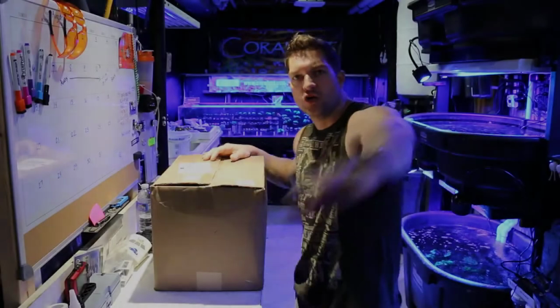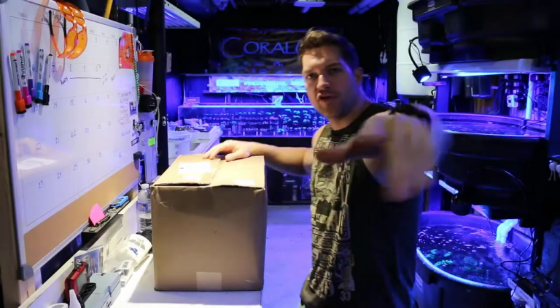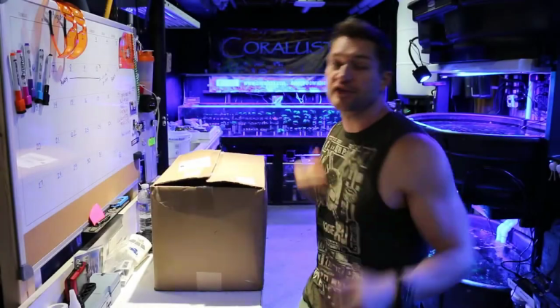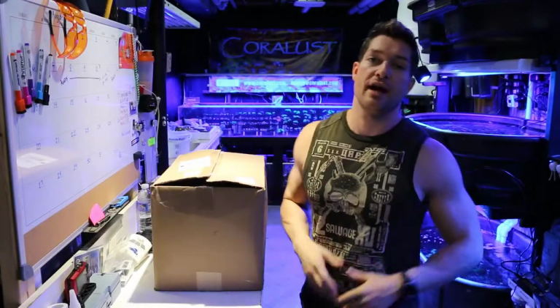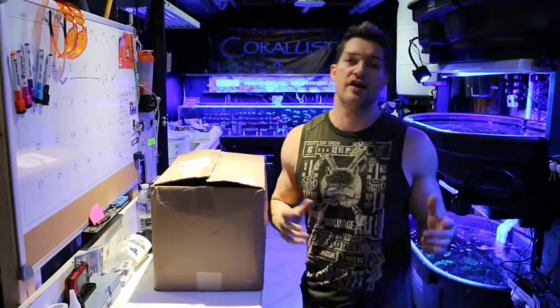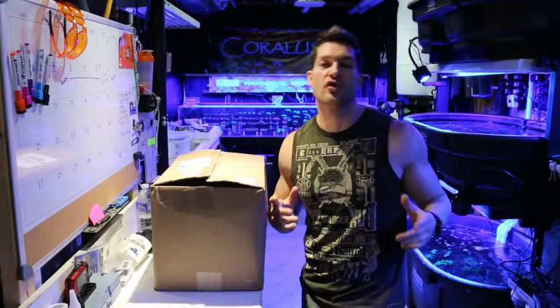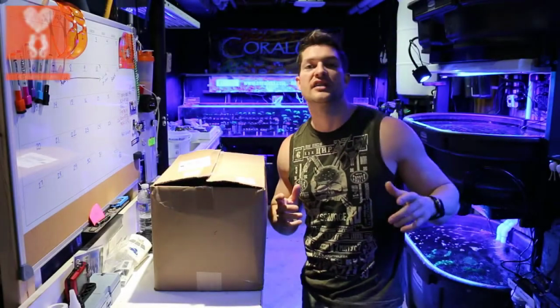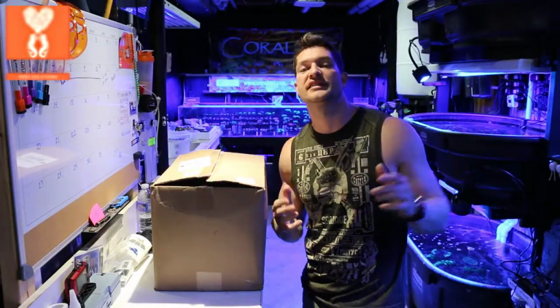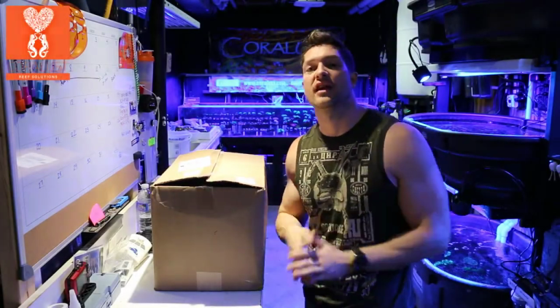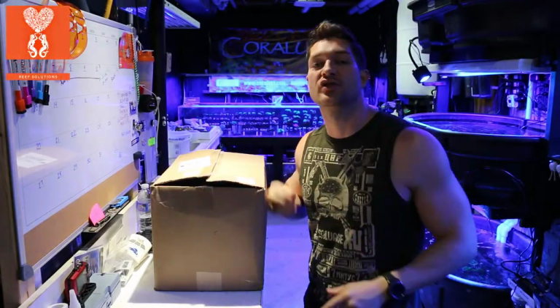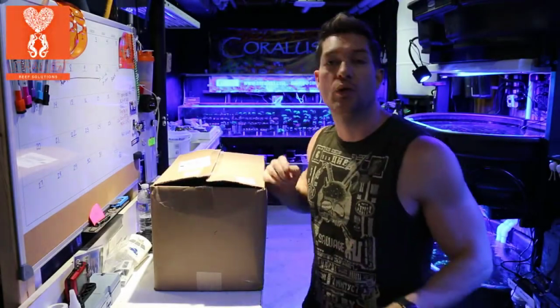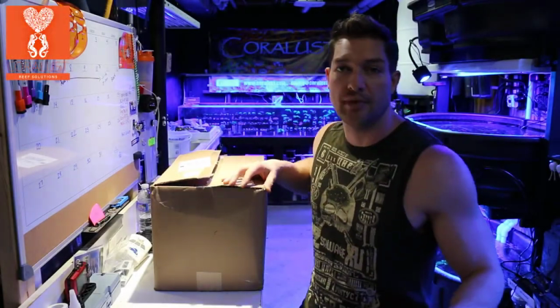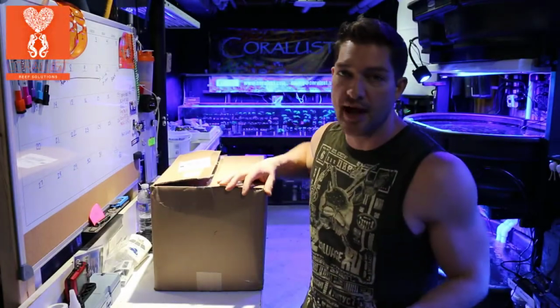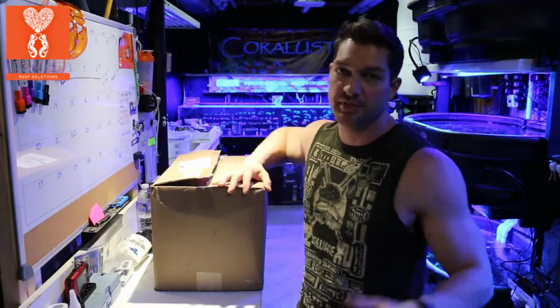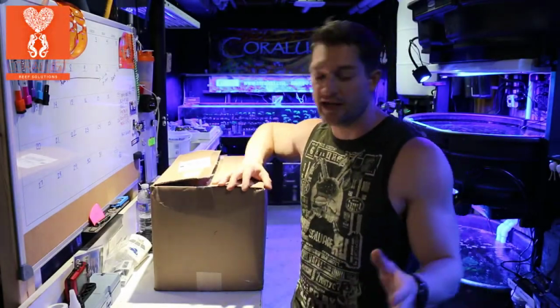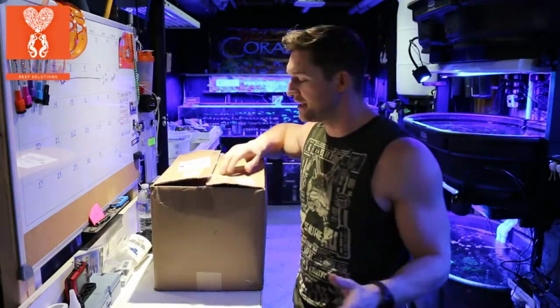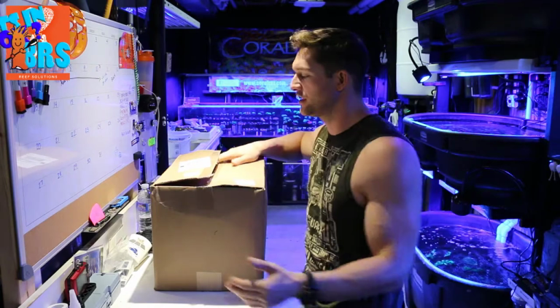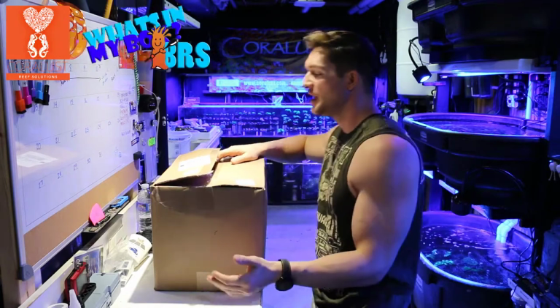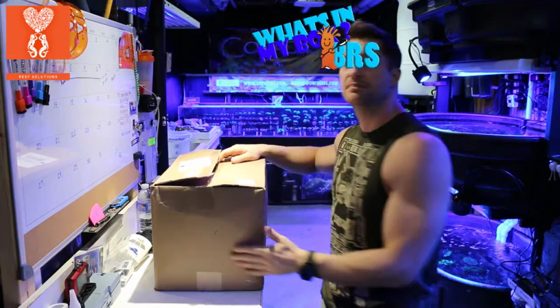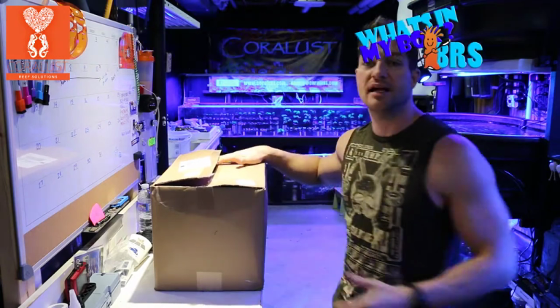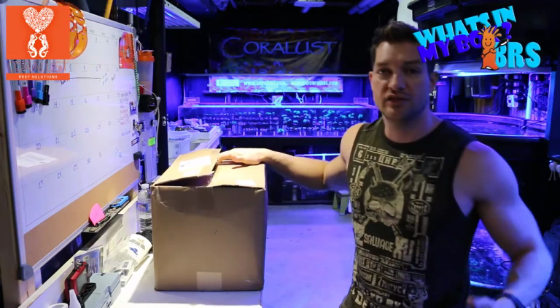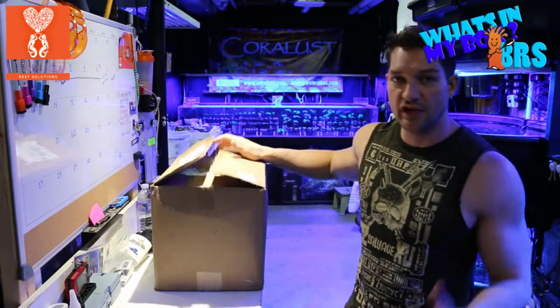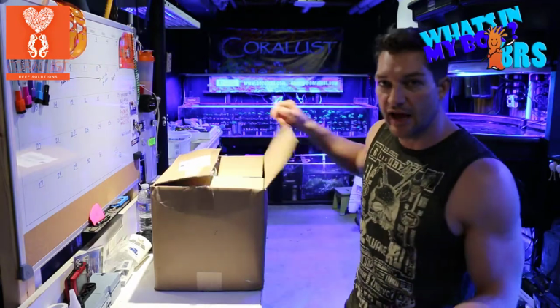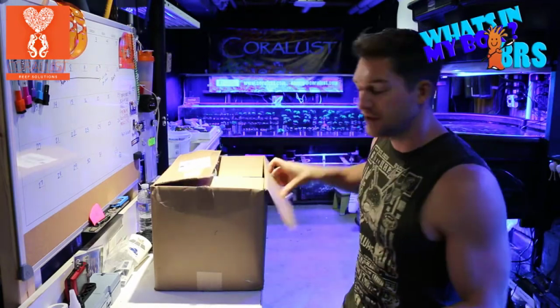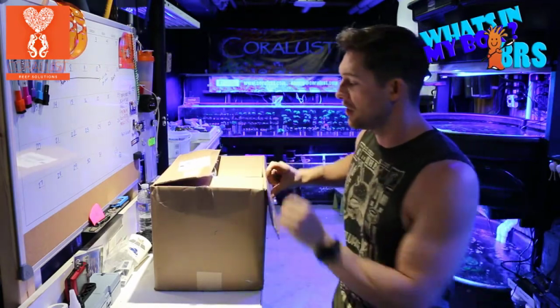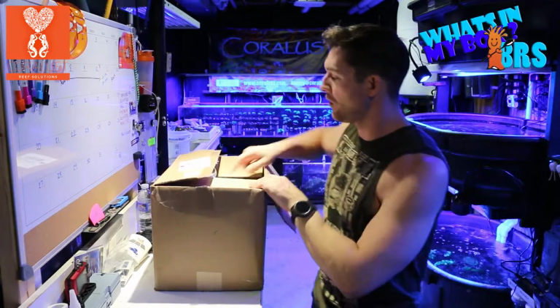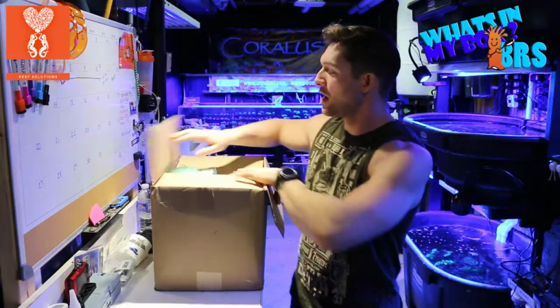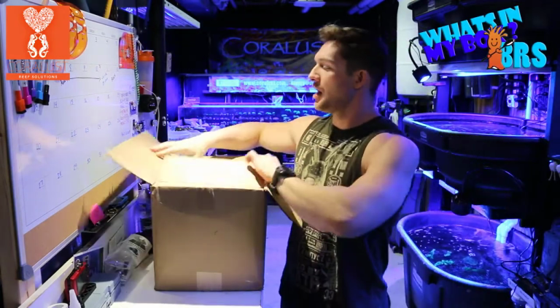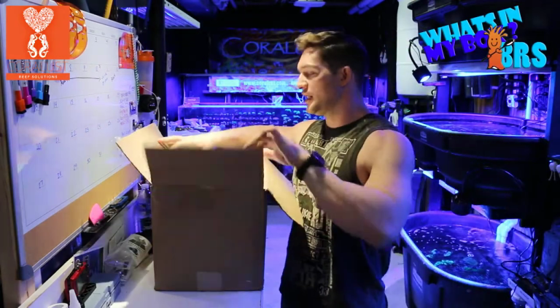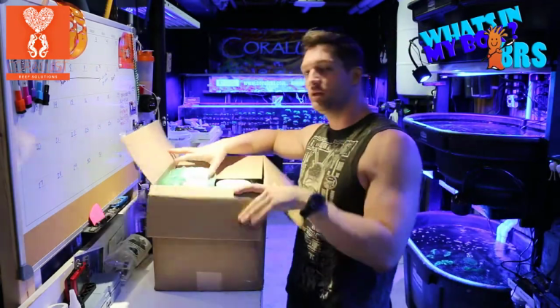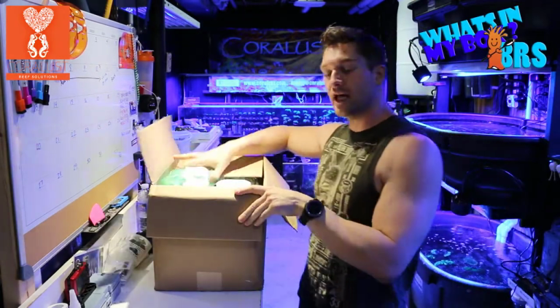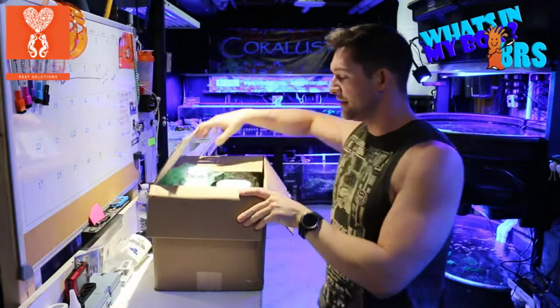Coralos Reapers. I'm Daniel from Coralos and this is another episode of What's In My Box, VRS Edition. This box is really heavy, so let's see what we got in there.